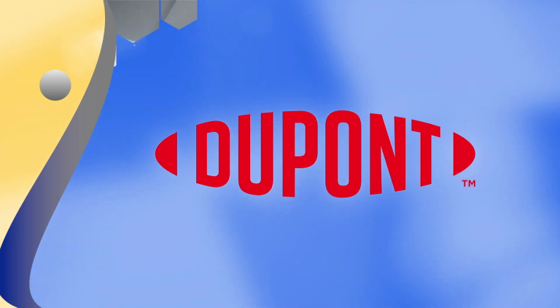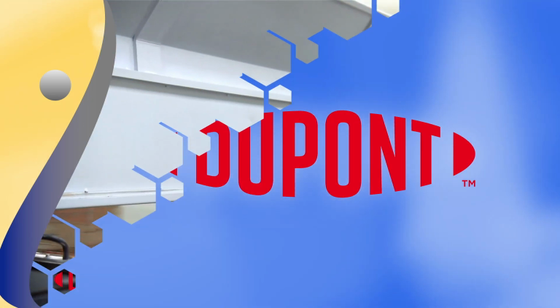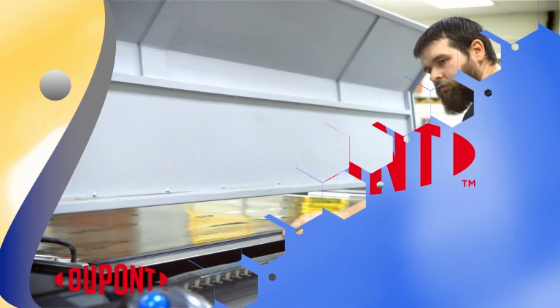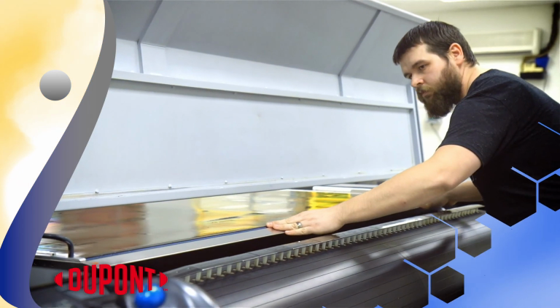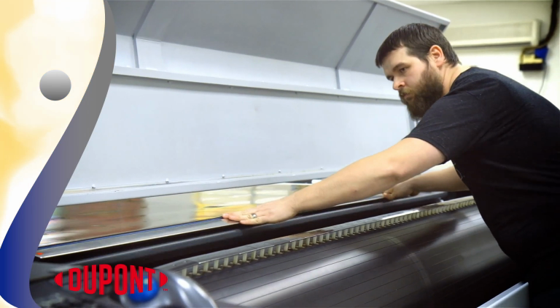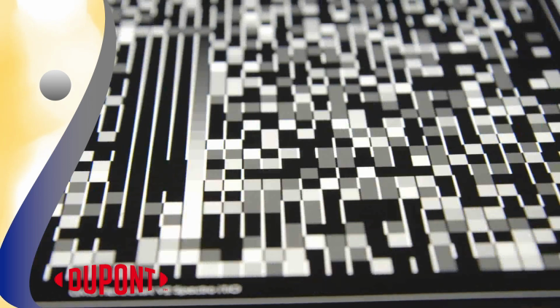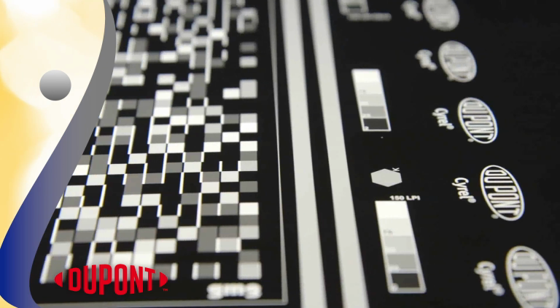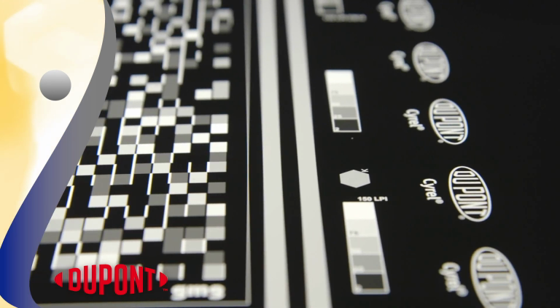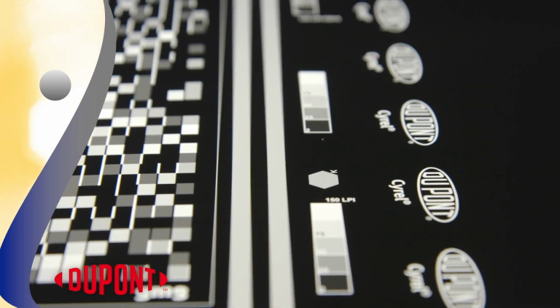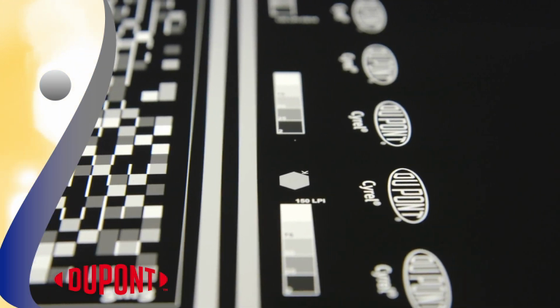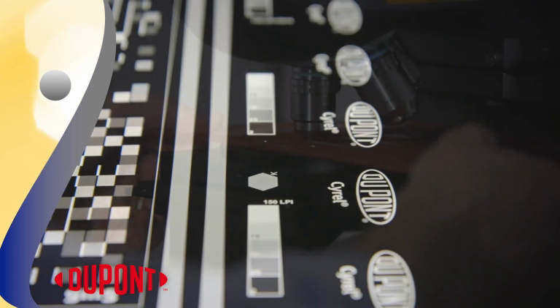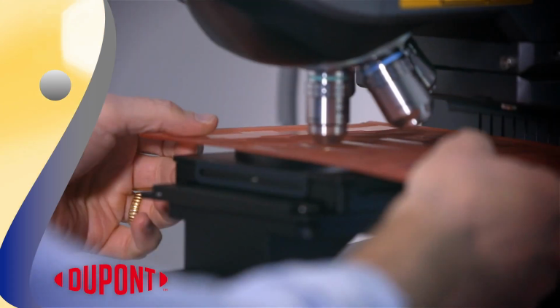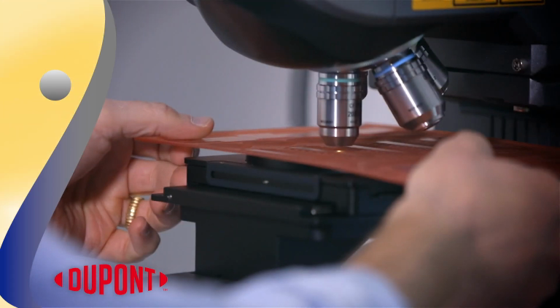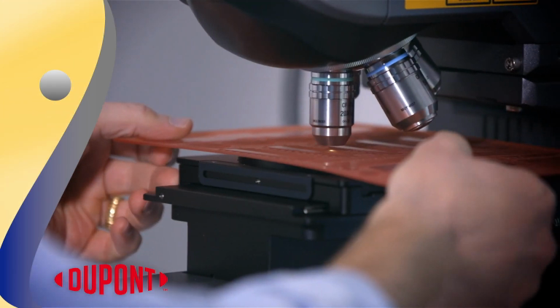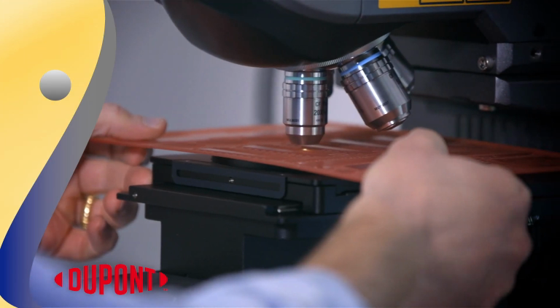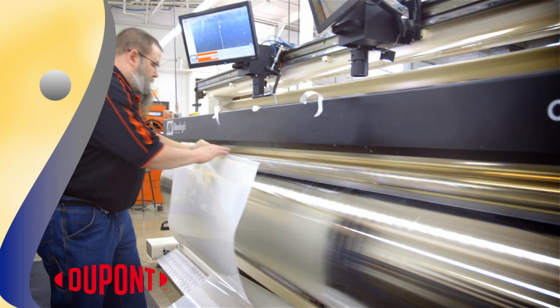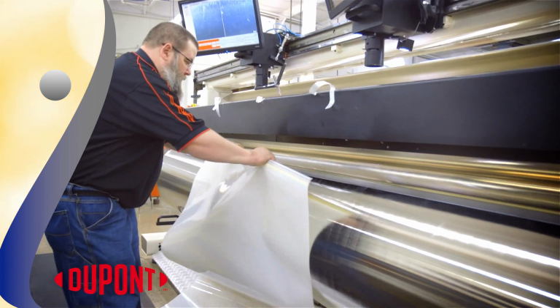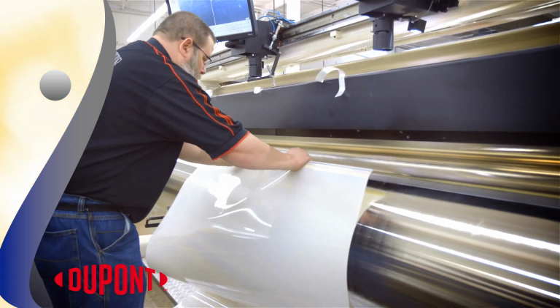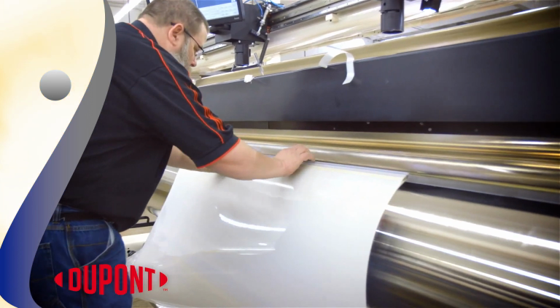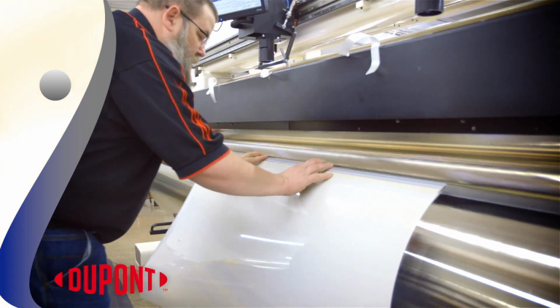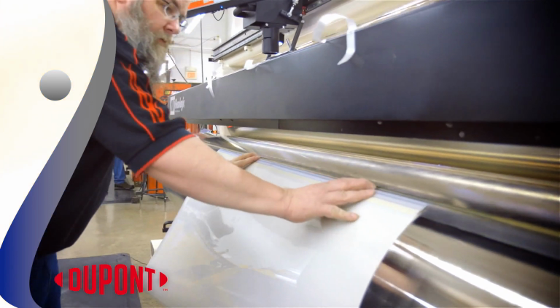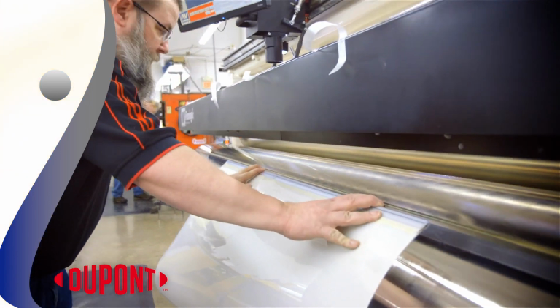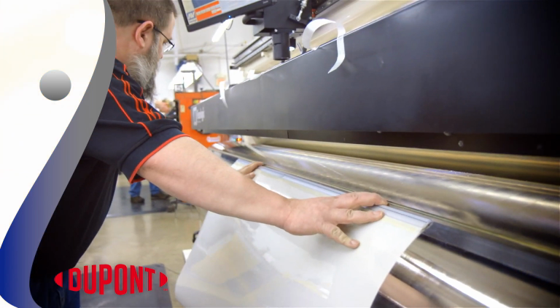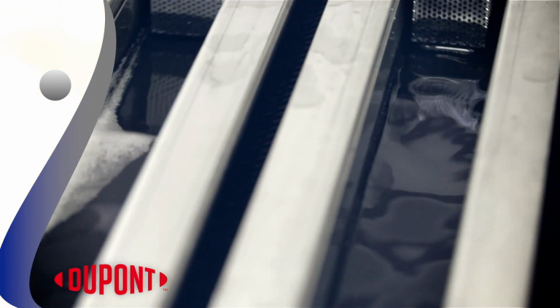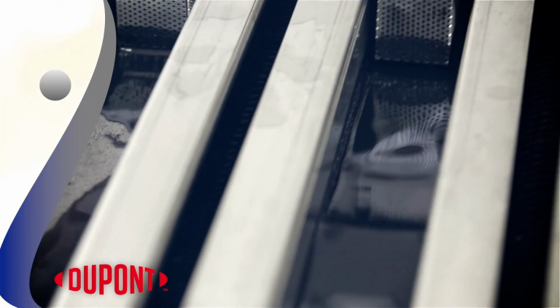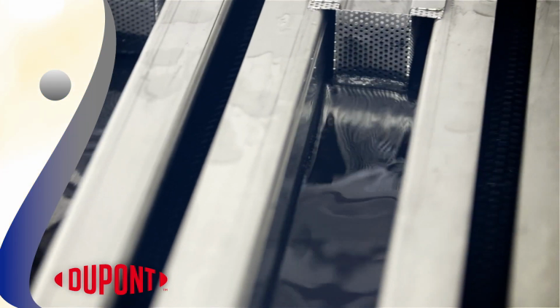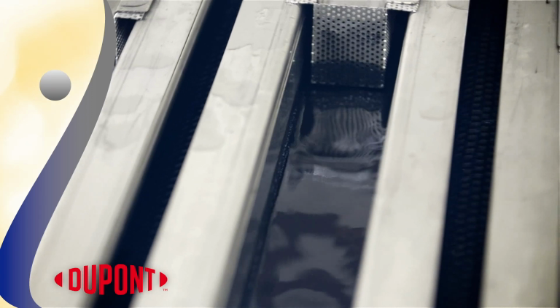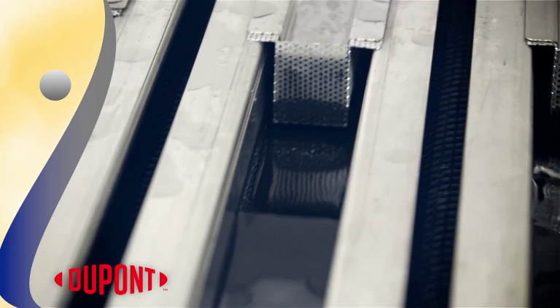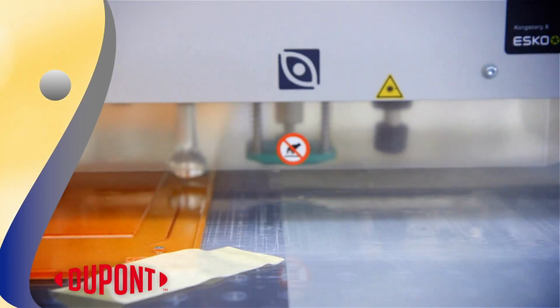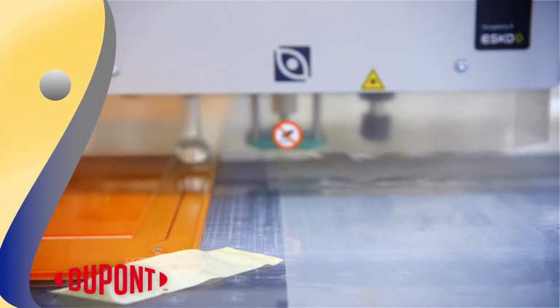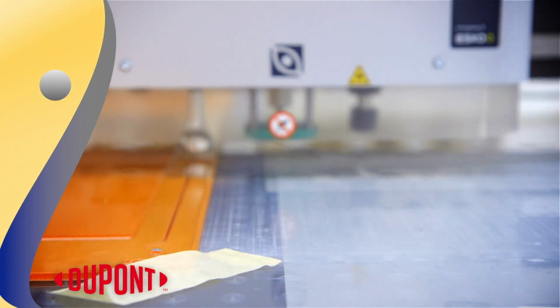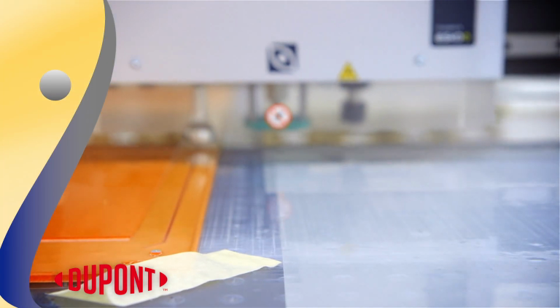Flexography is the modern form of letterpress printing, where a flexible plate is used to create an imprint on a variety of substances from glass to fabric. It uses a semi-liquid ink that dries quickly and is ideal for fast high-volume printing.